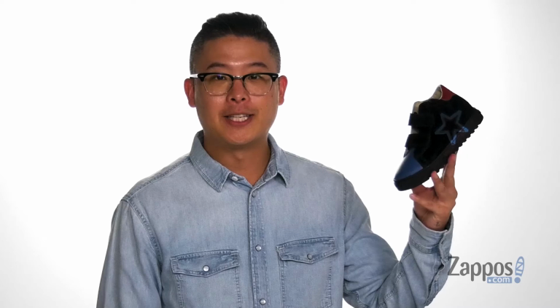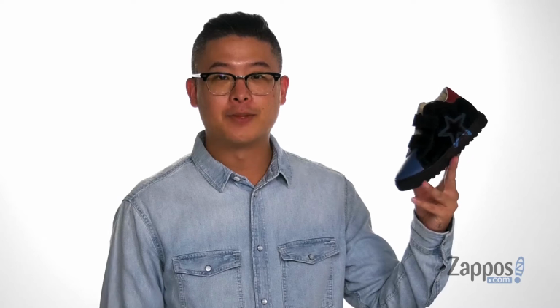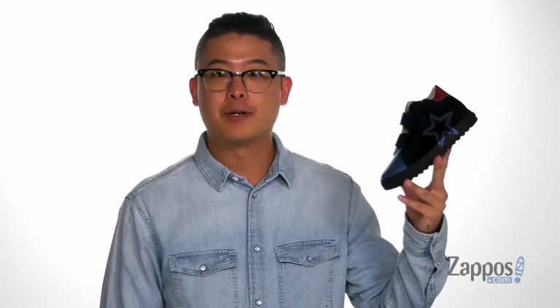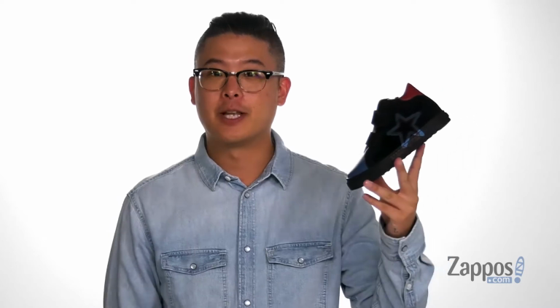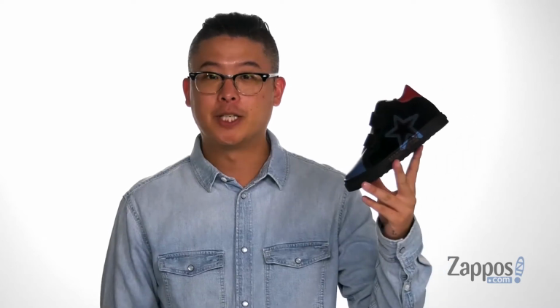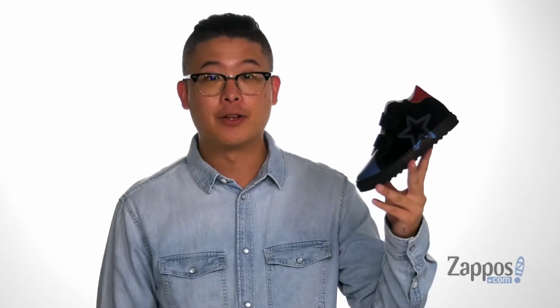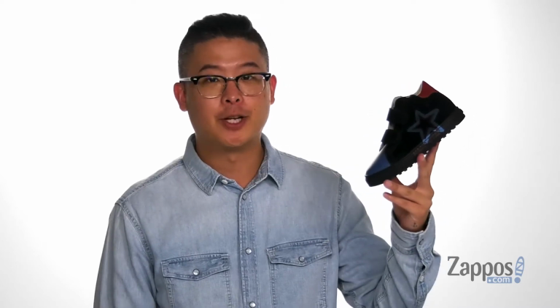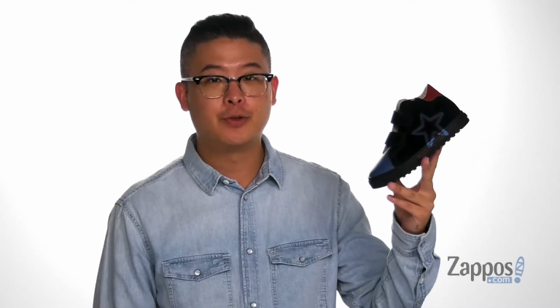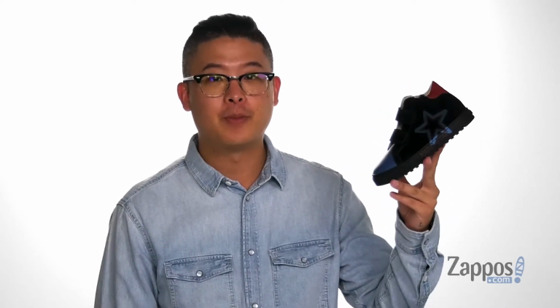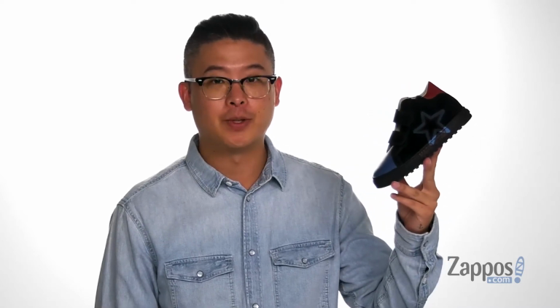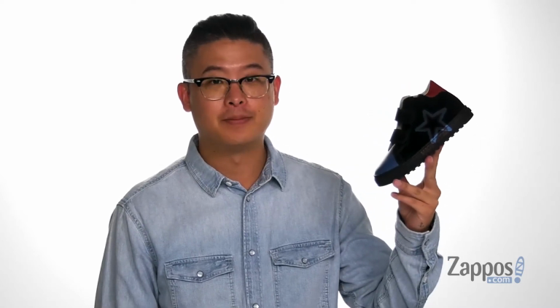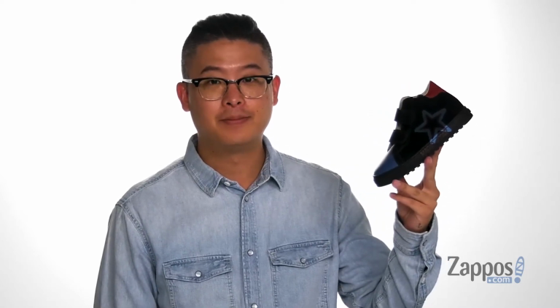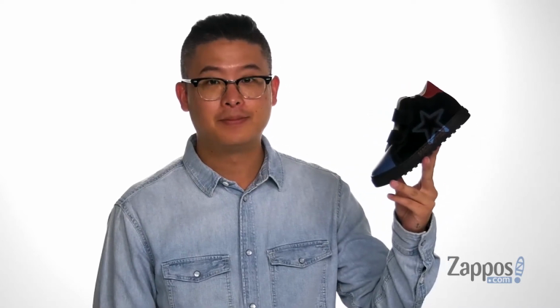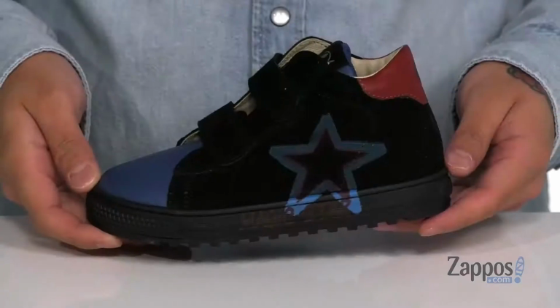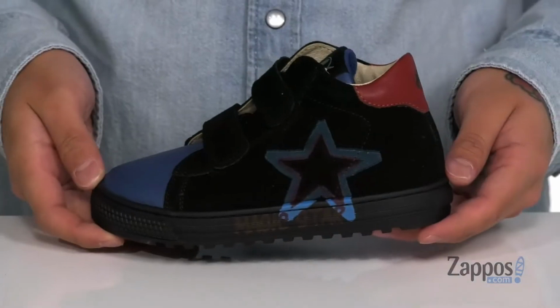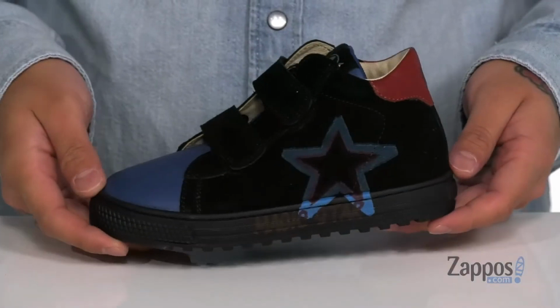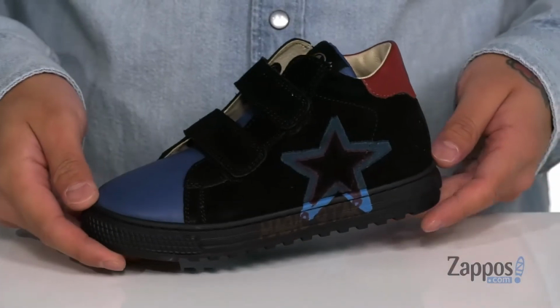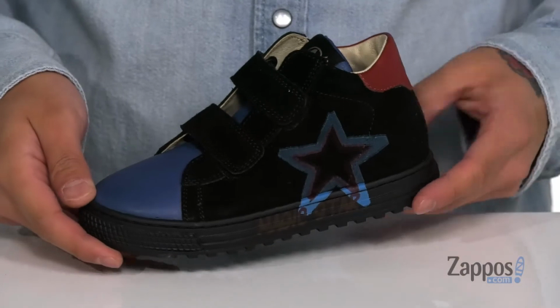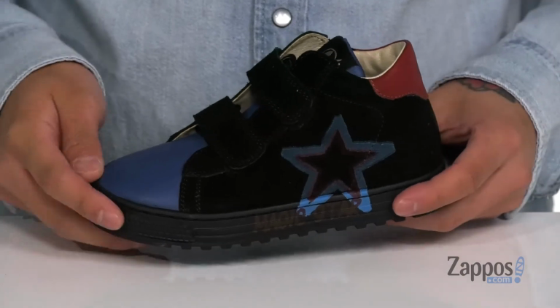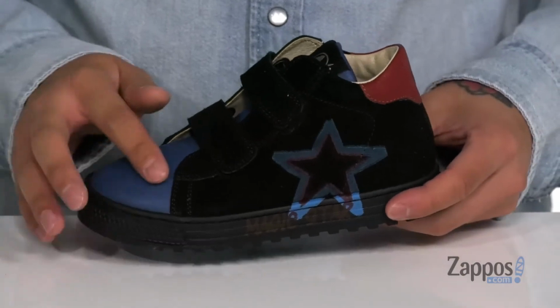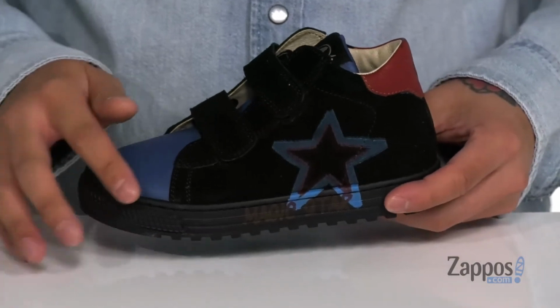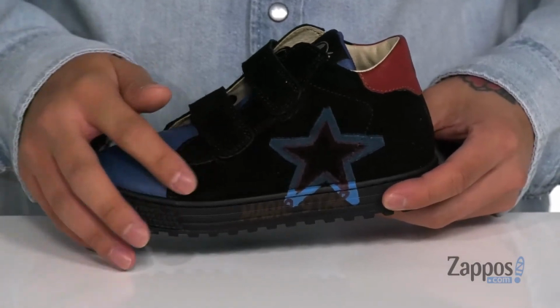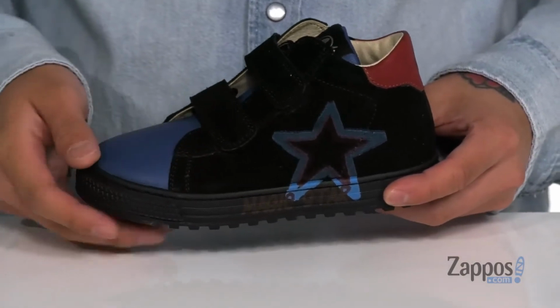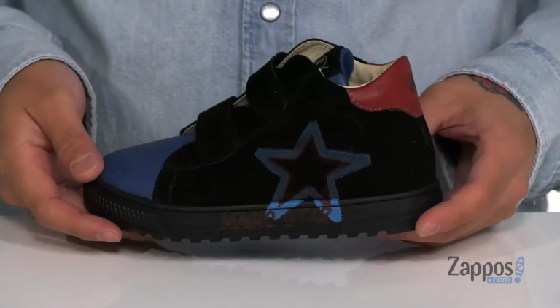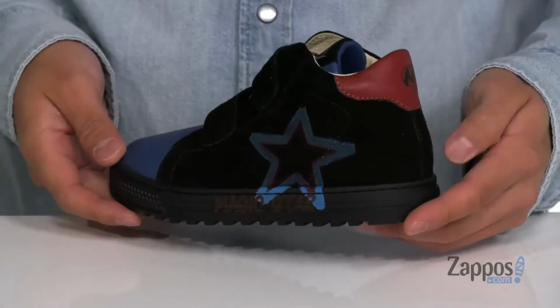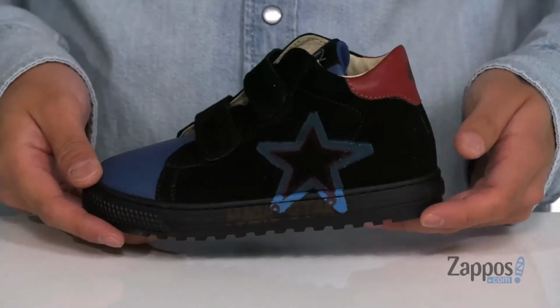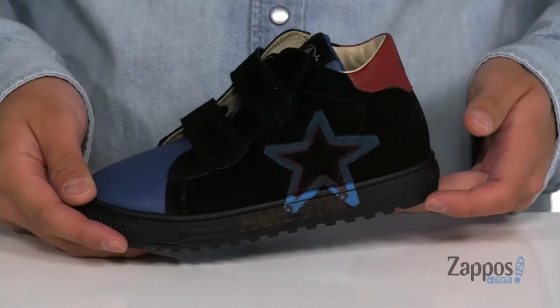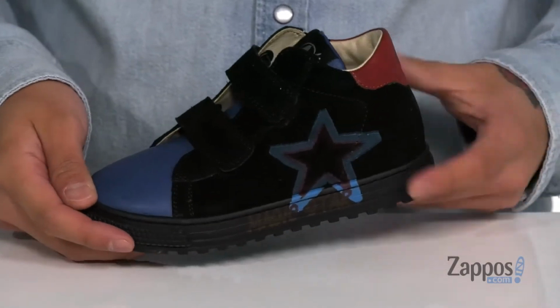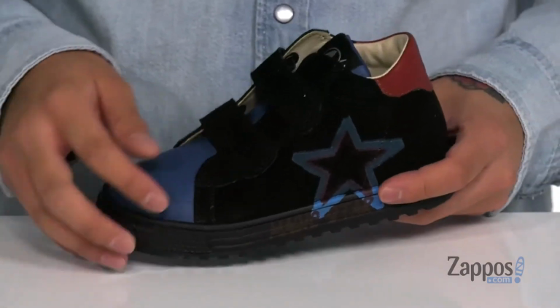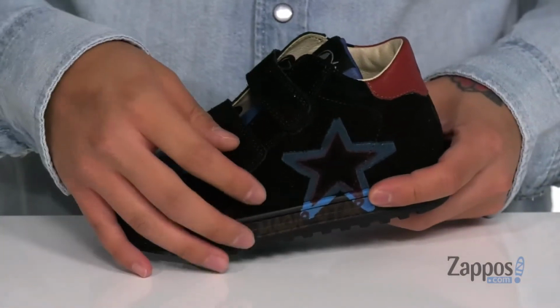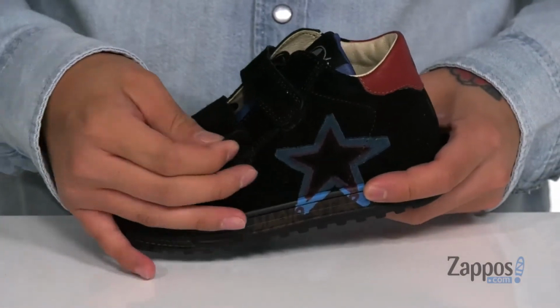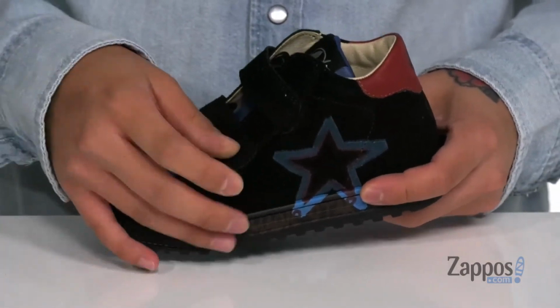Hey, it's Andrew from Zappos and today we'll be checking out this great shoe from Naturino. This shoe features a combination of leather and suede, contrasting colors throughout, along with two large hook-and-loop straps that provide a secure fit.